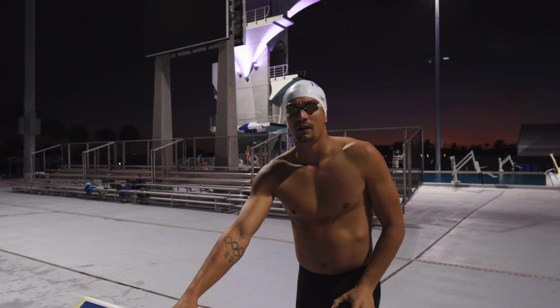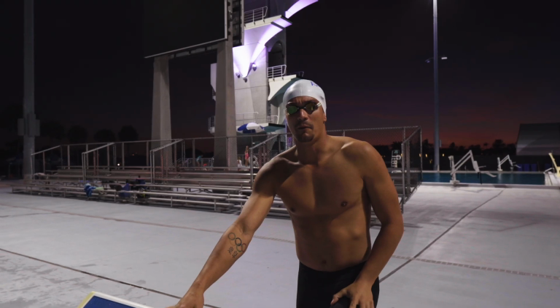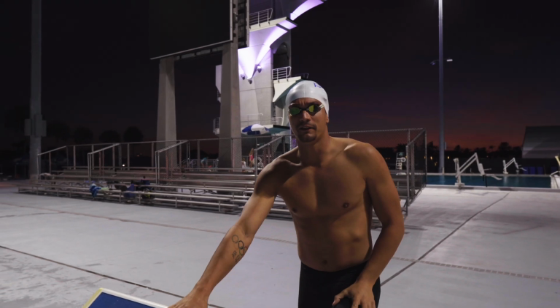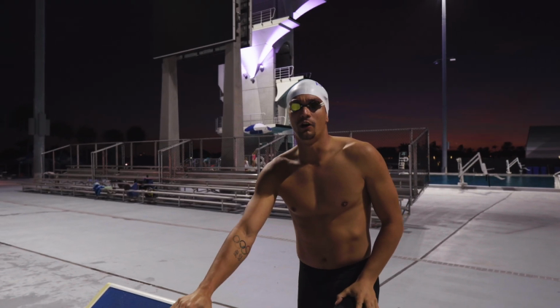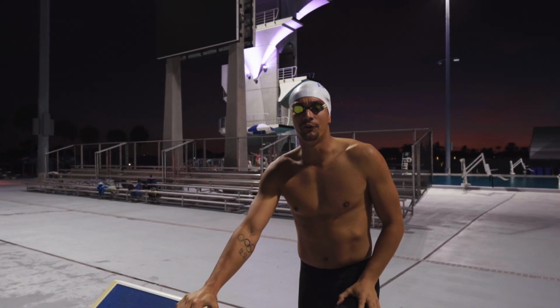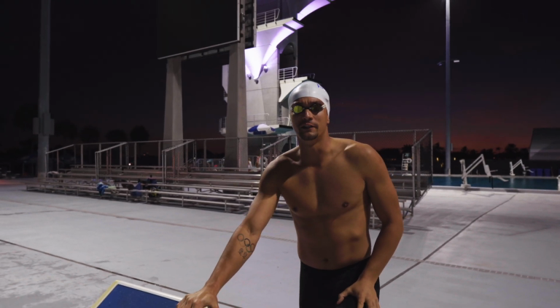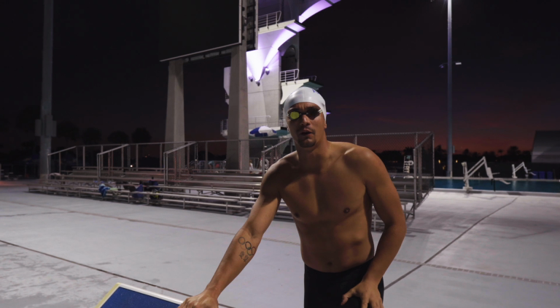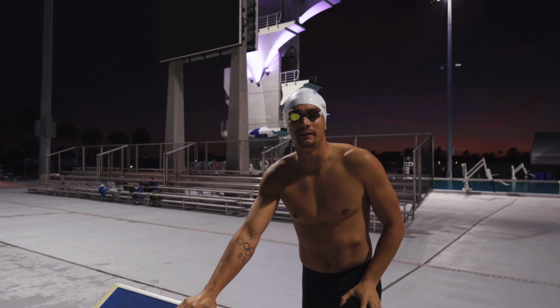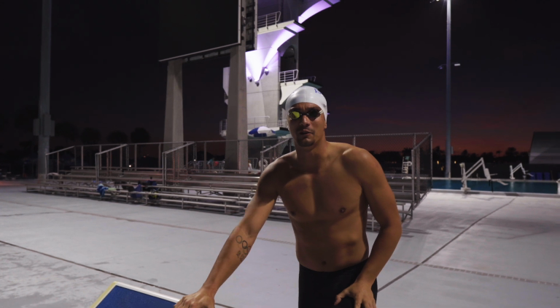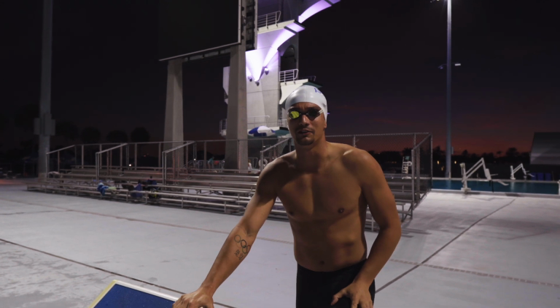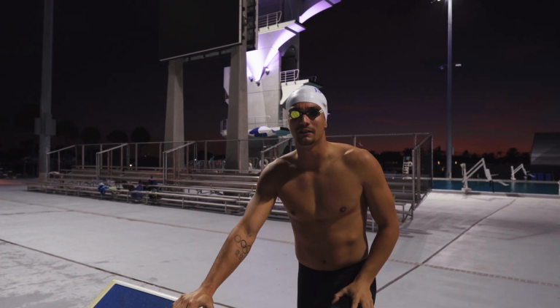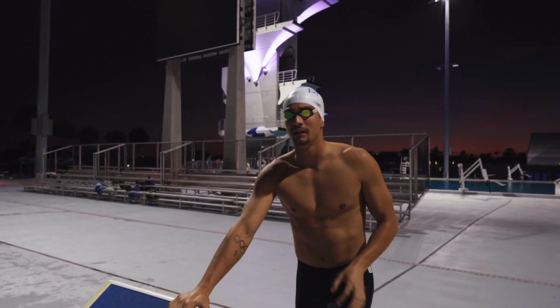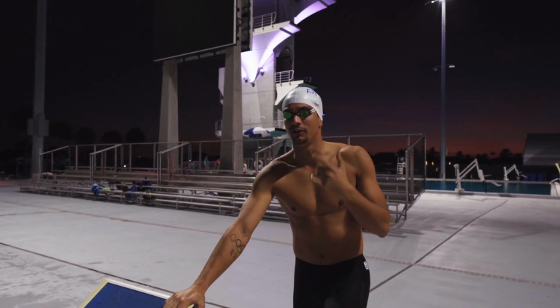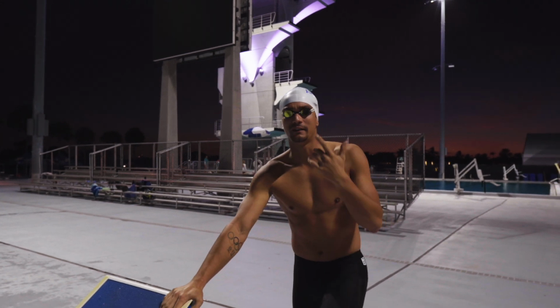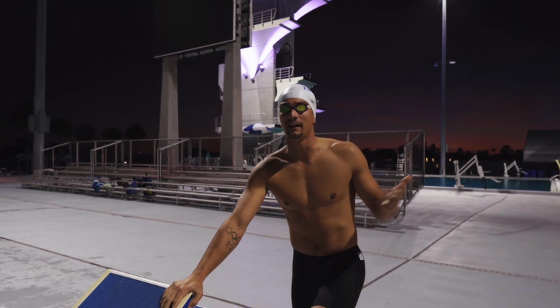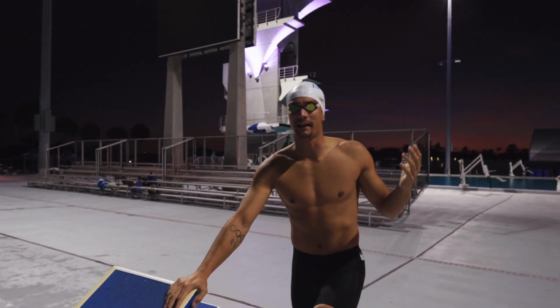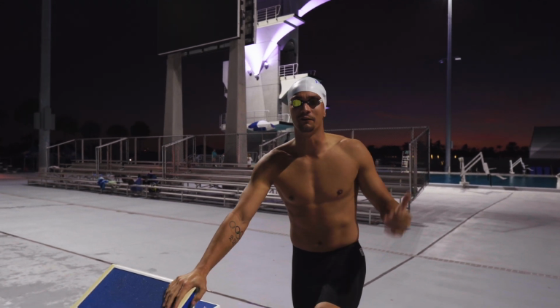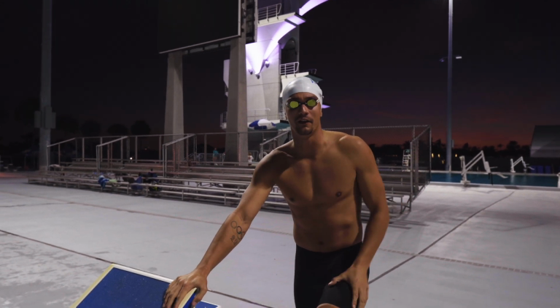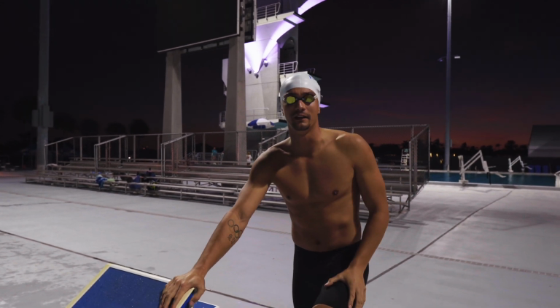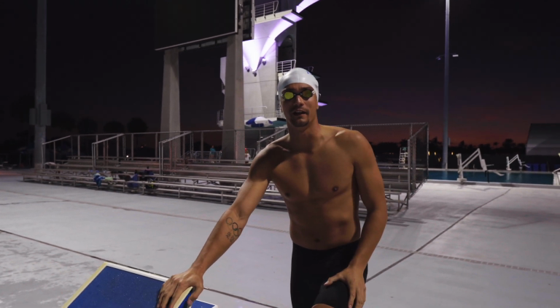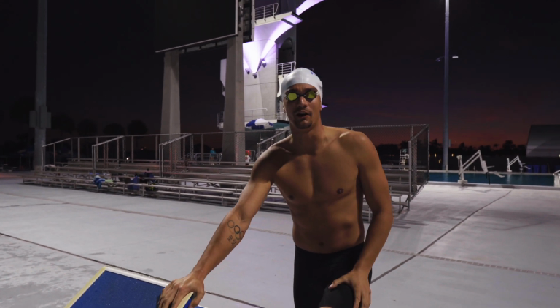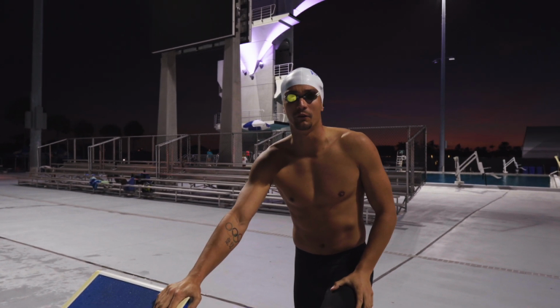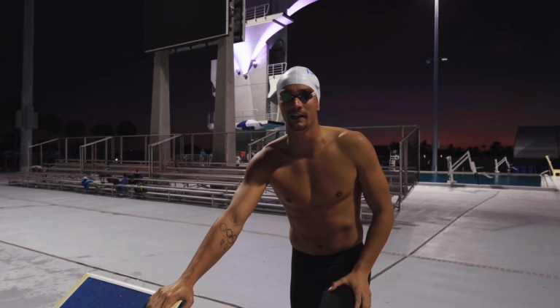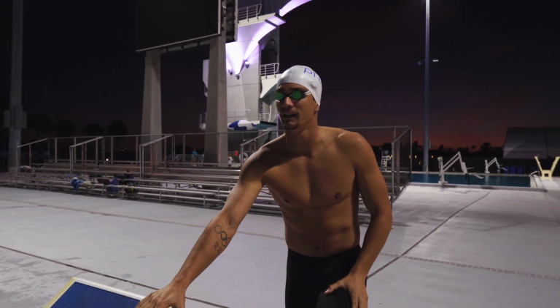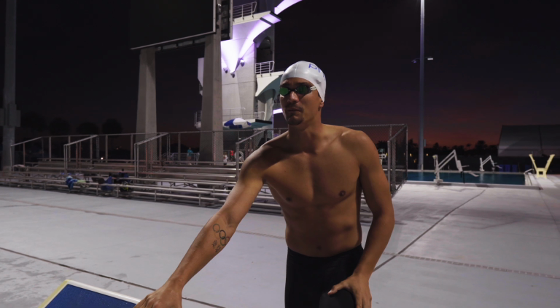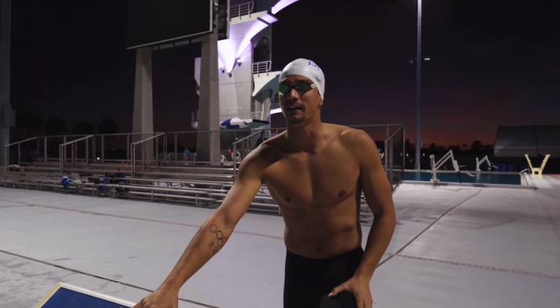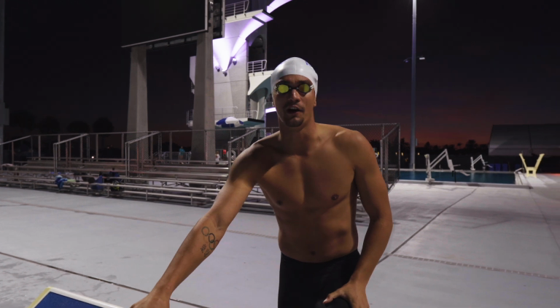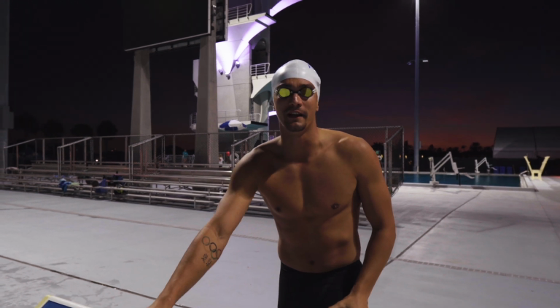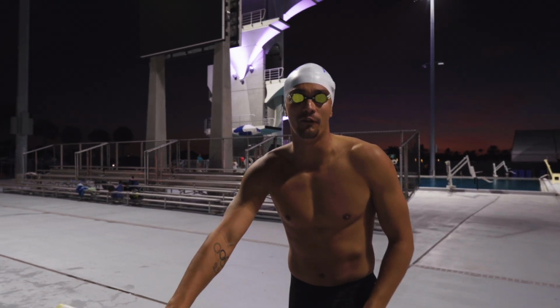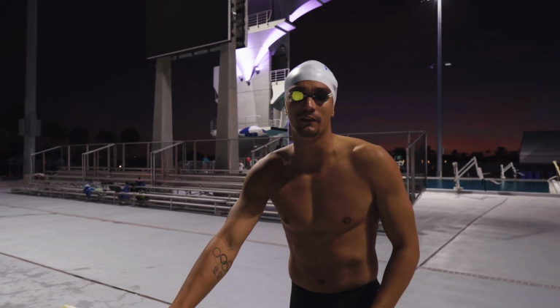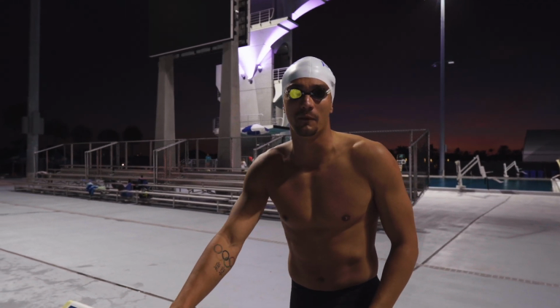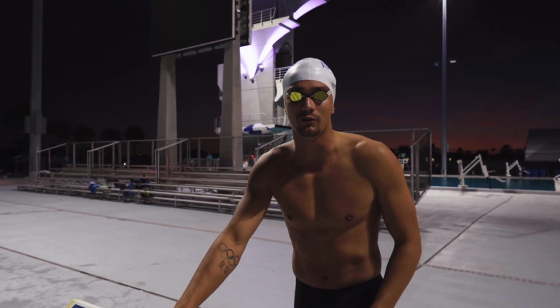I'm about to do a 100 freestyle race simulation. You can see I can't even tell that the device is on and running. I'm just getting on and now focusing on my swim.